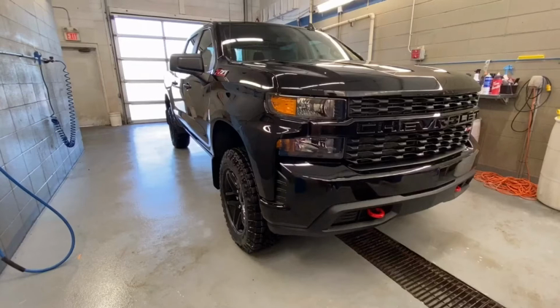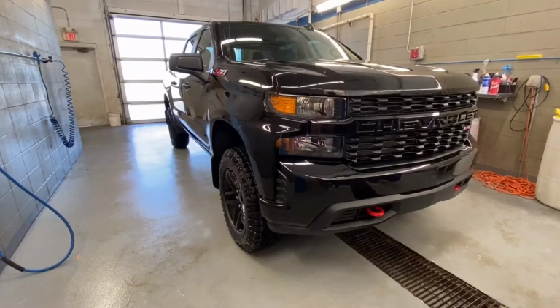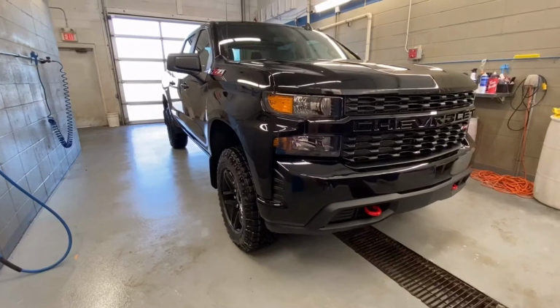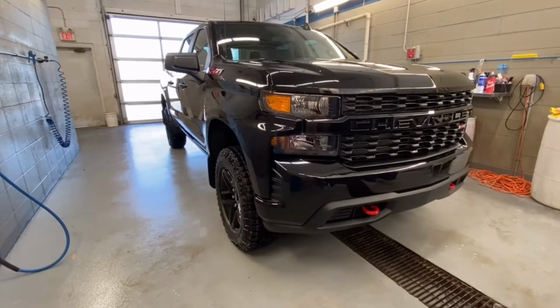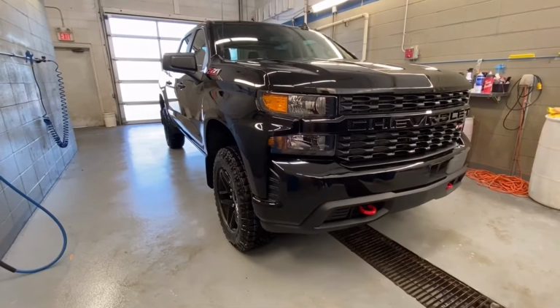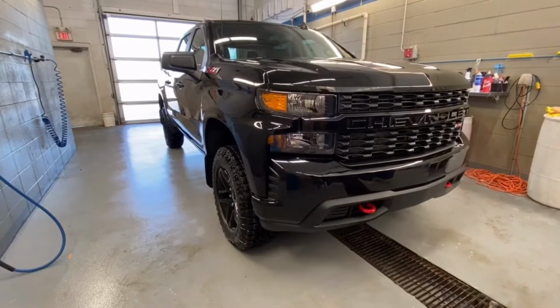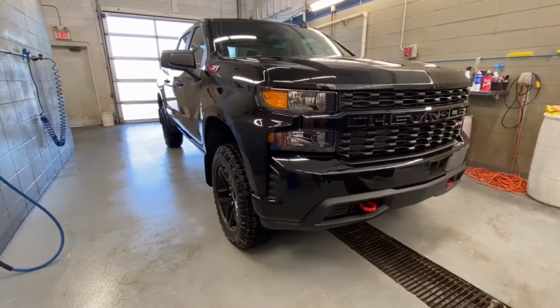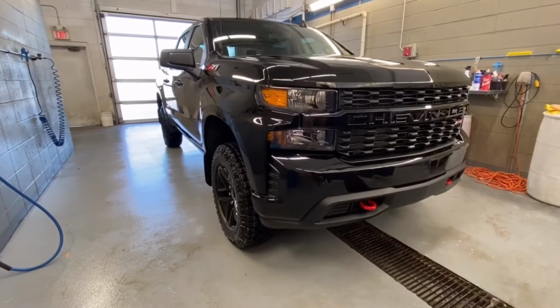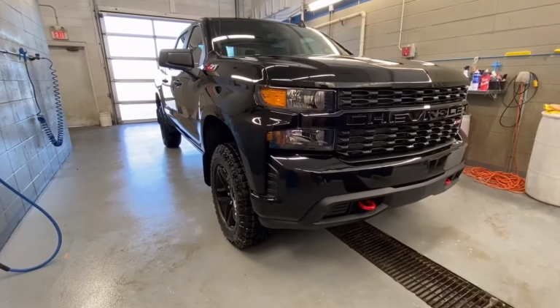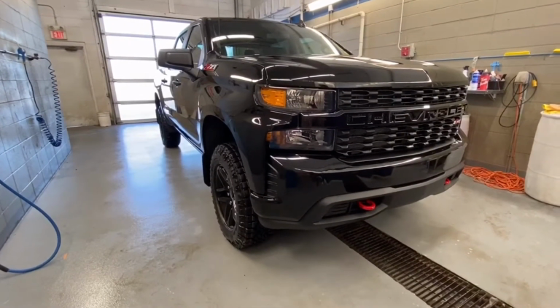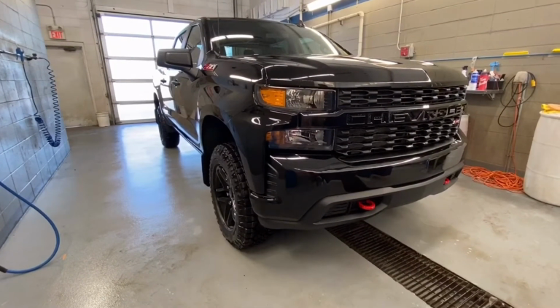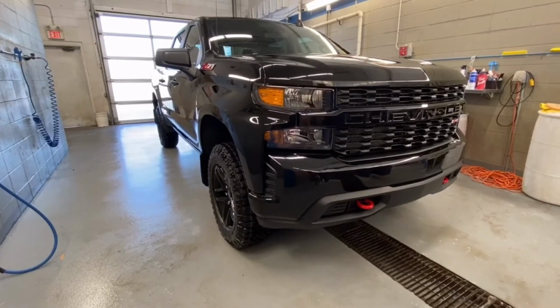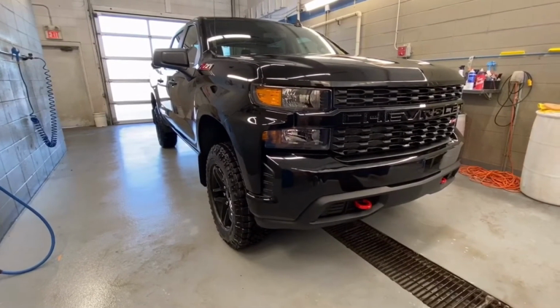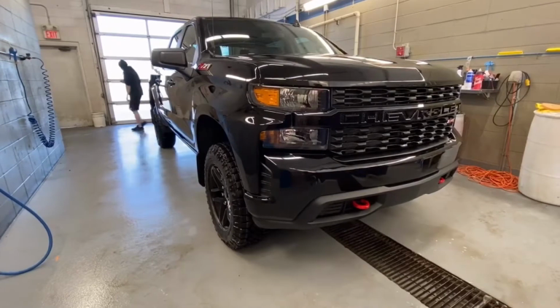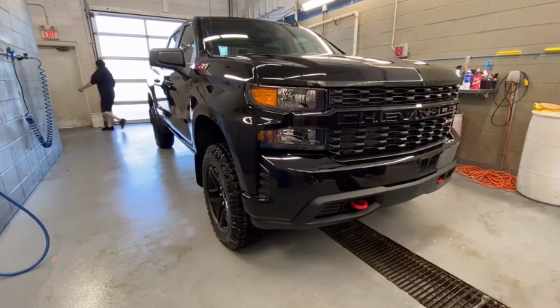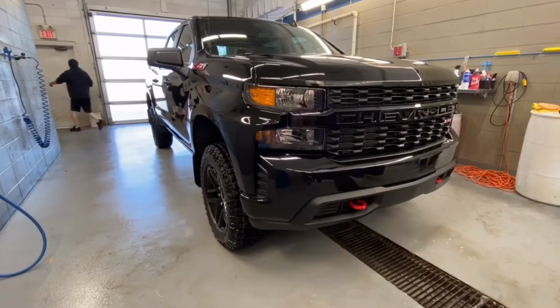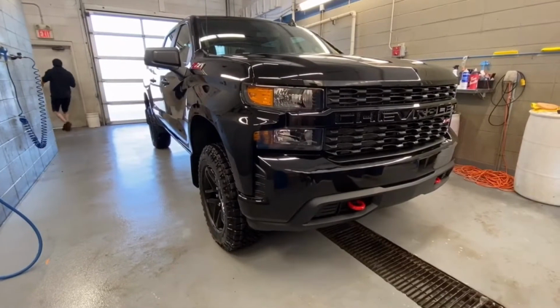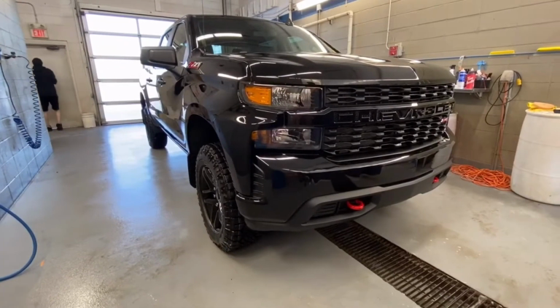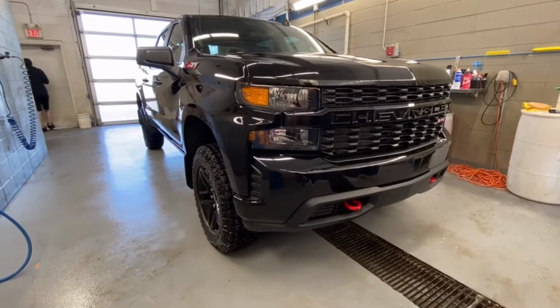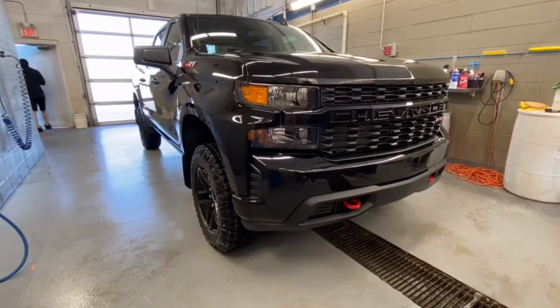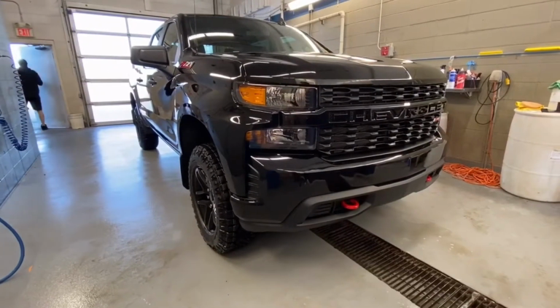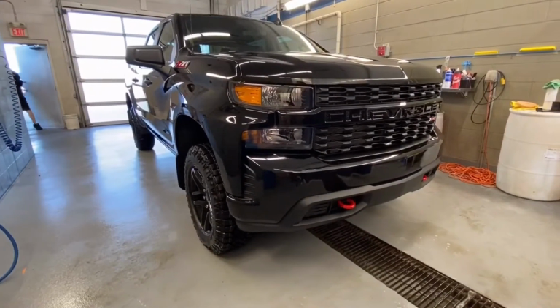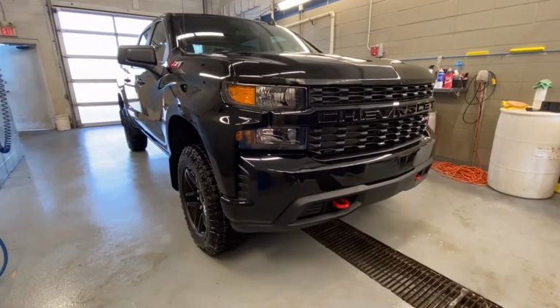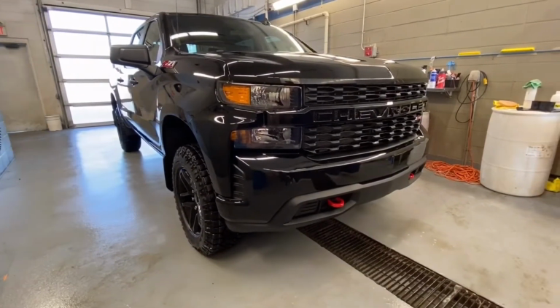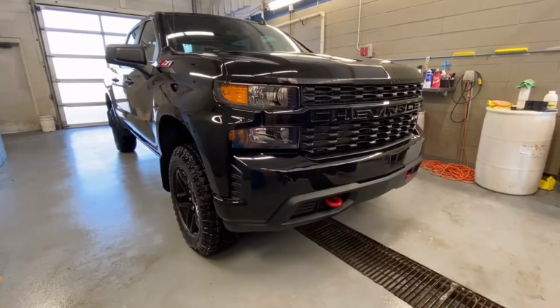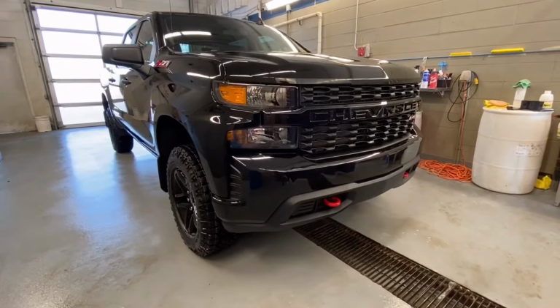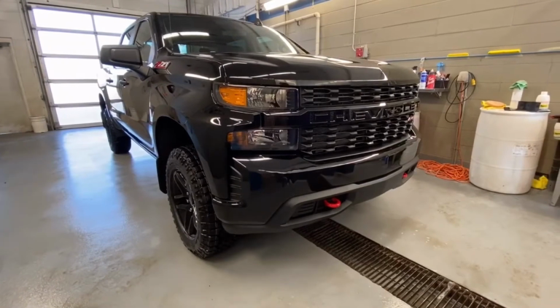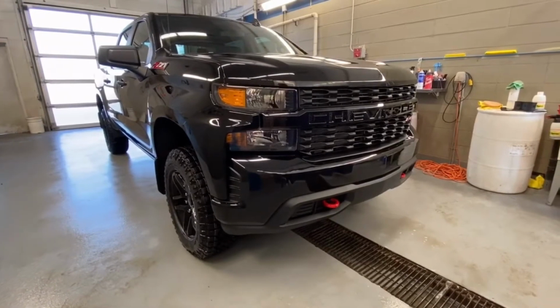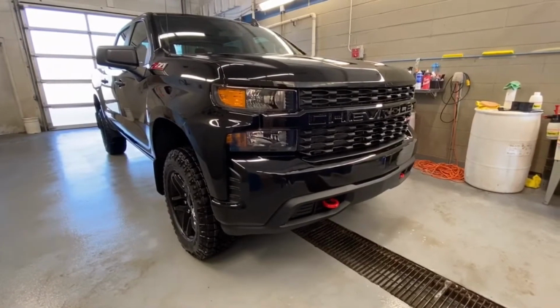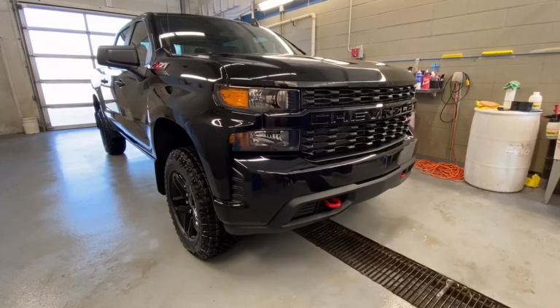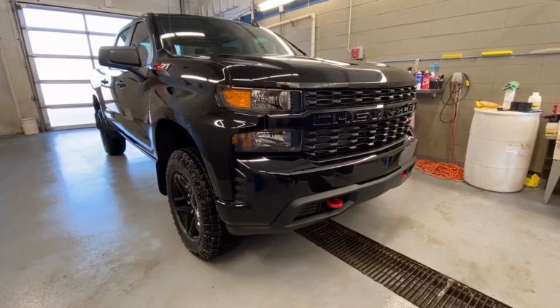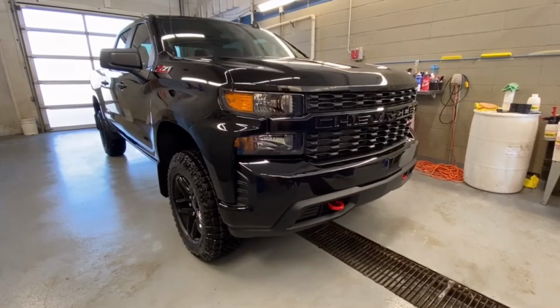Welcome to Southport Chevrolet, where you're located at 10109 89th Ave in Fort Saskatchewan, Alberta, just outside of Edmonton, Alberta. We are looking at a 2020 Chevrolet Silverado 1500 Custom Trail Boss Crew Cab in black with a 5.3 liter V8 engine.